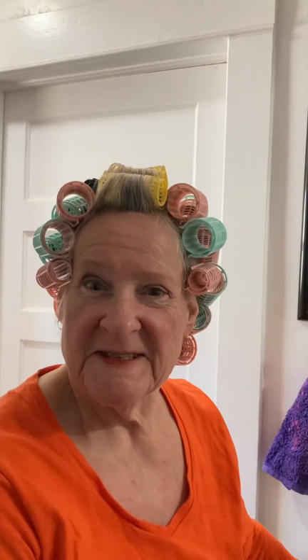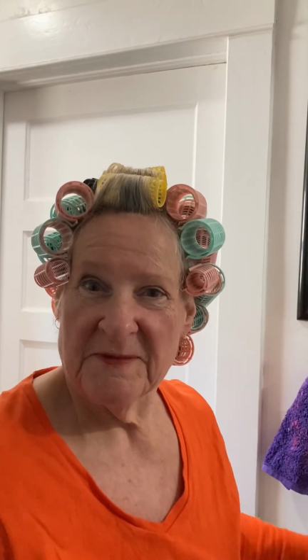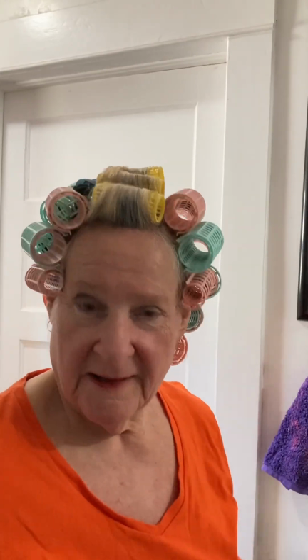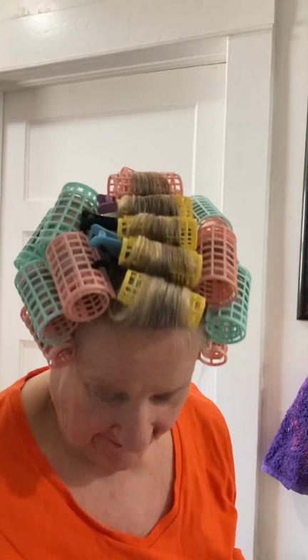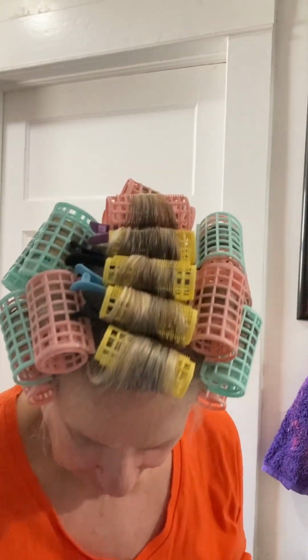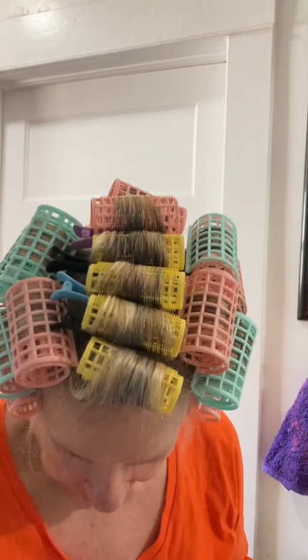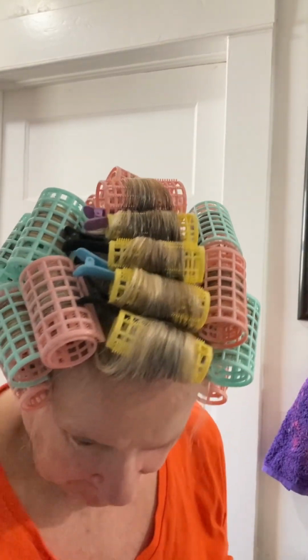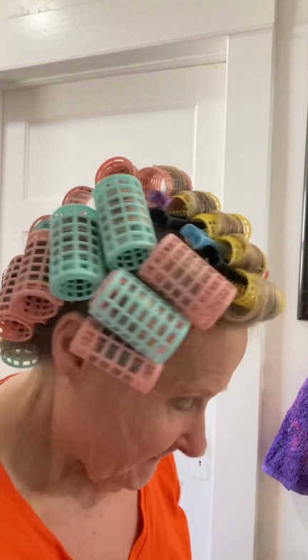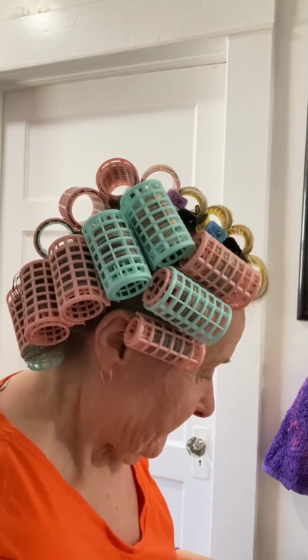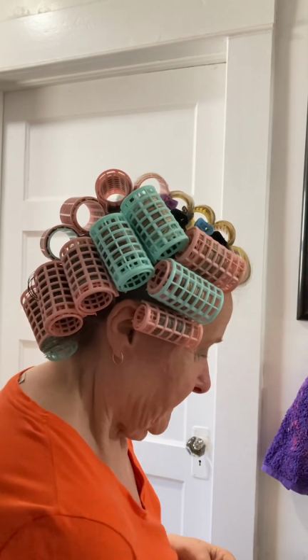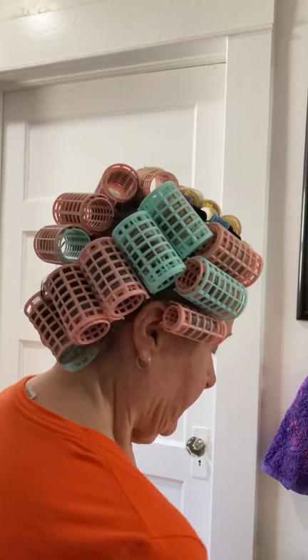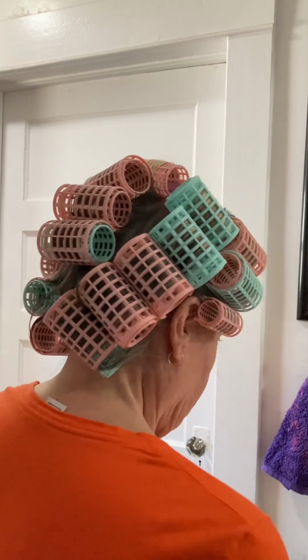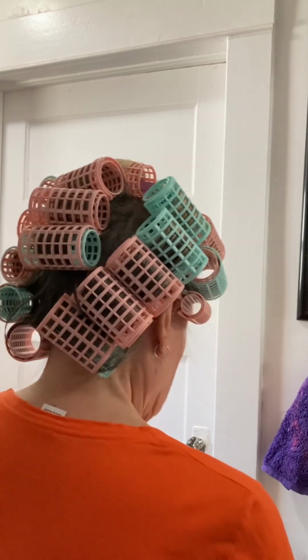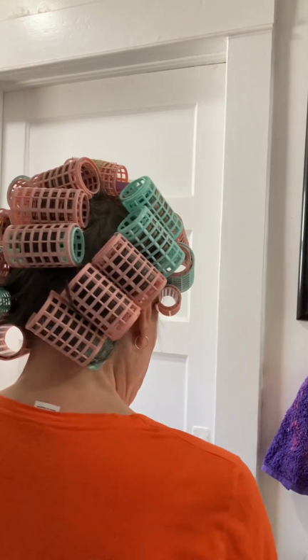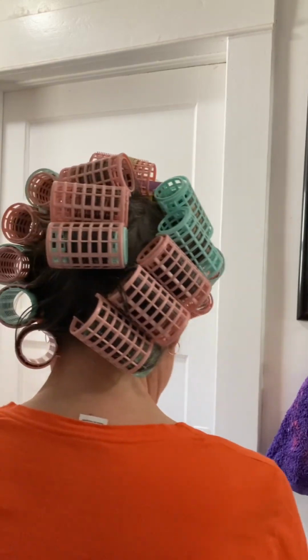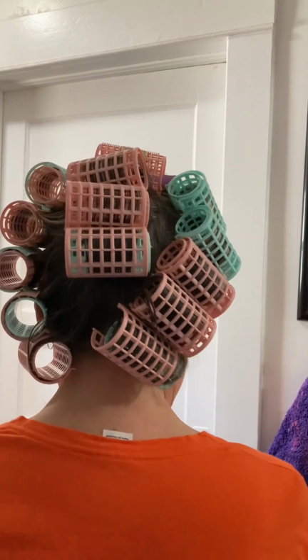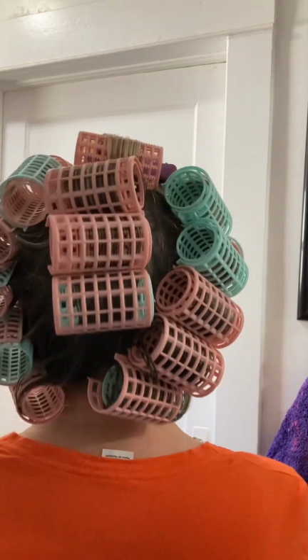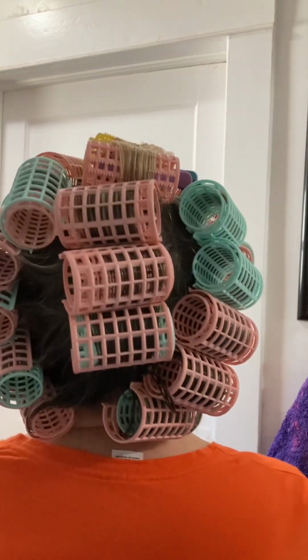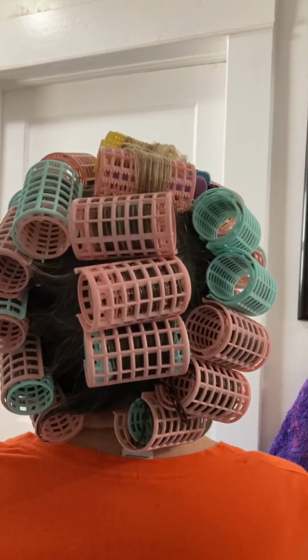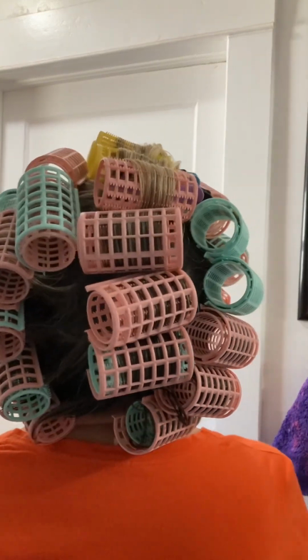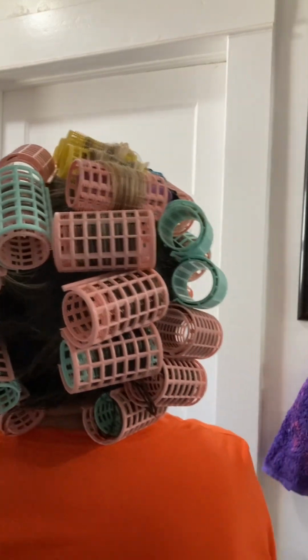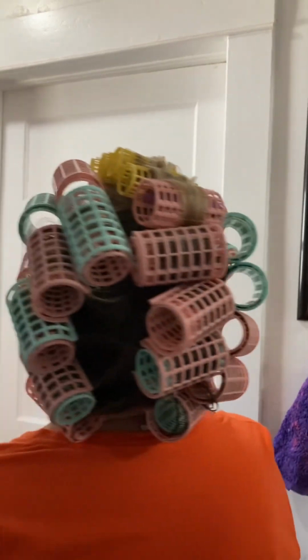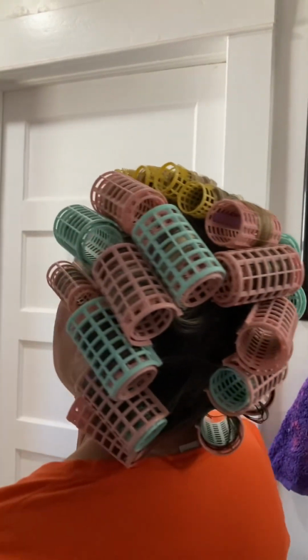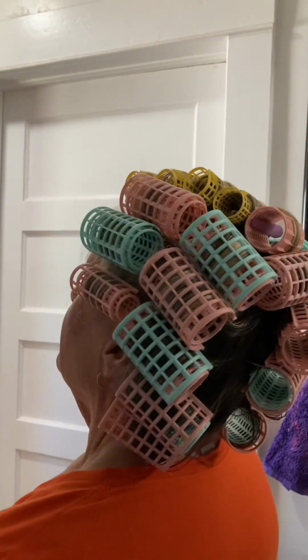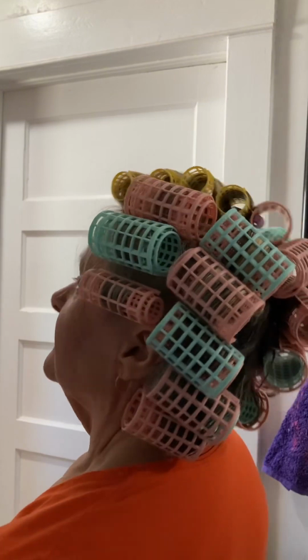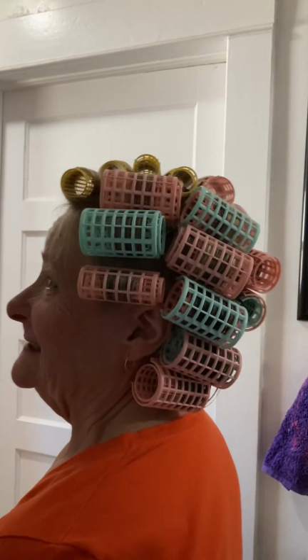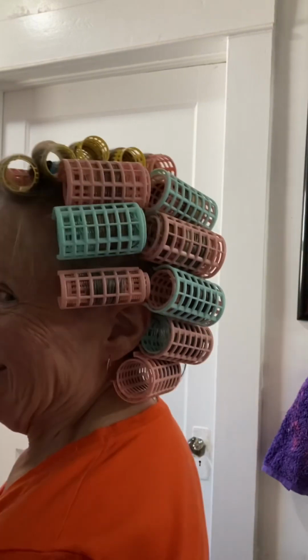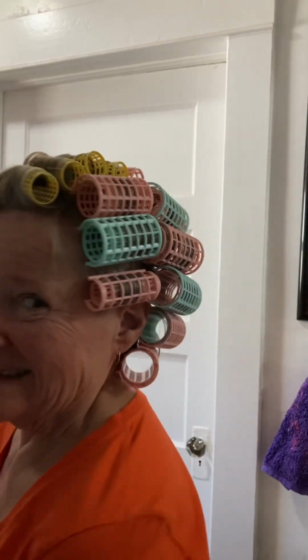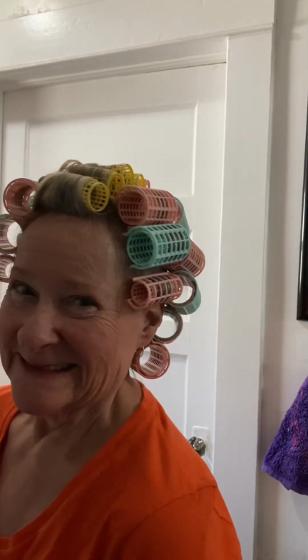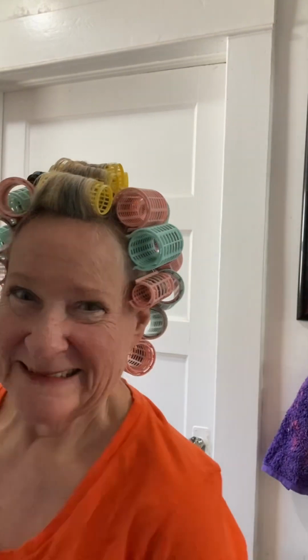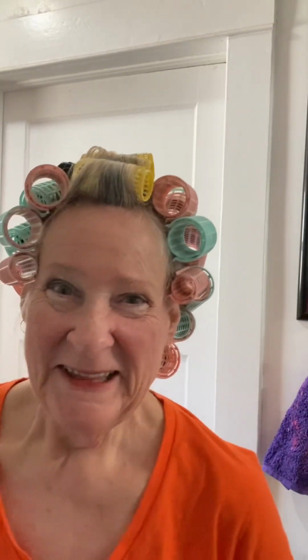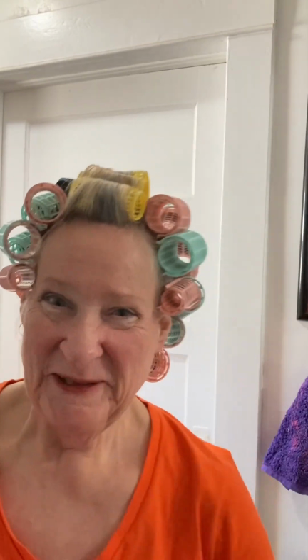Here's the finished product. Might look kind of funny in the back, but there we go.